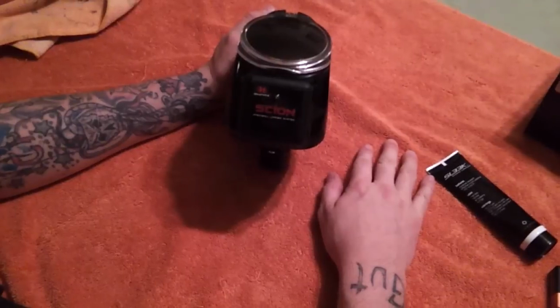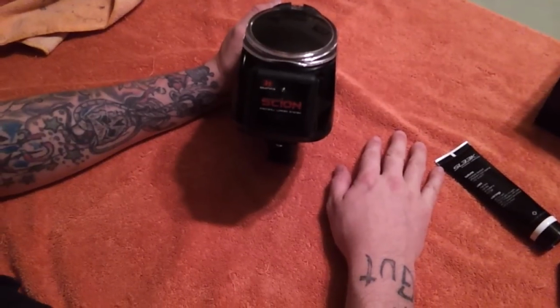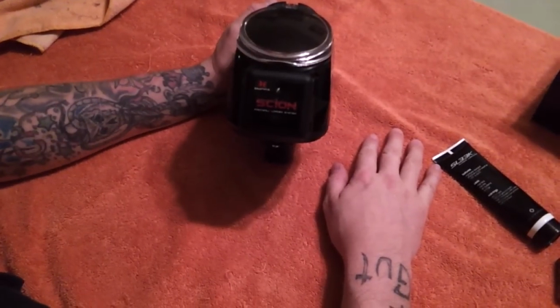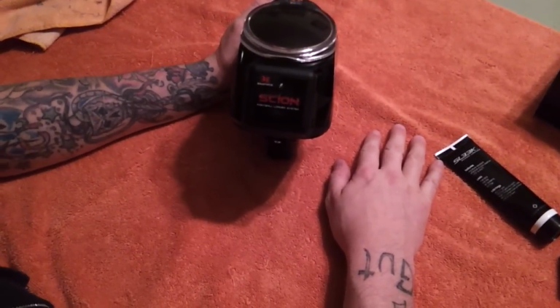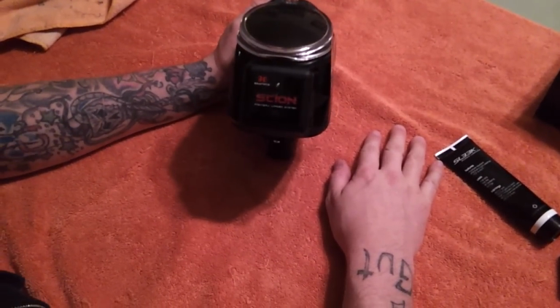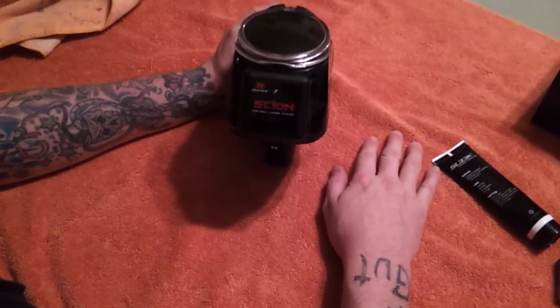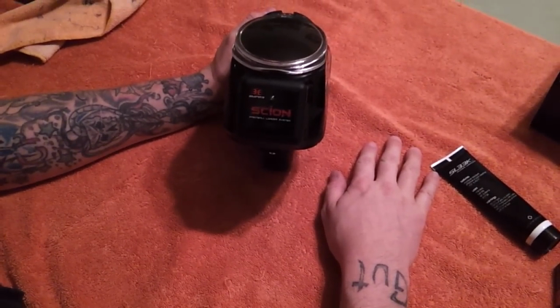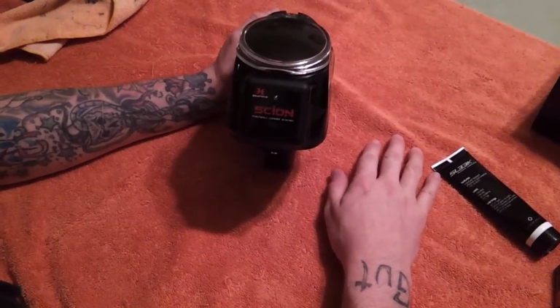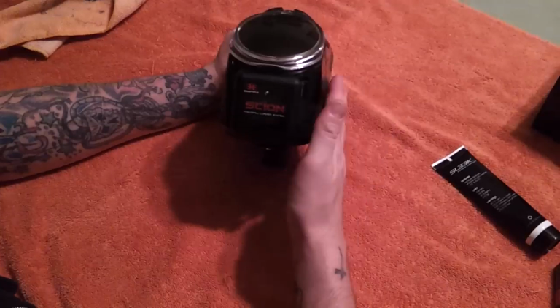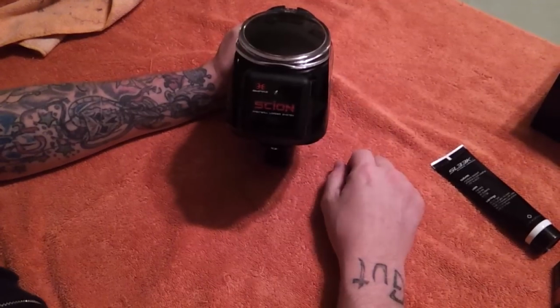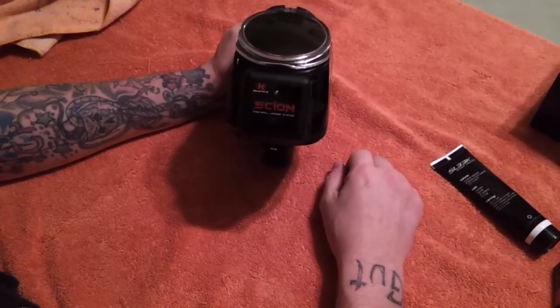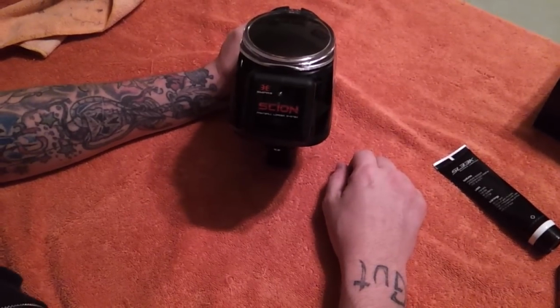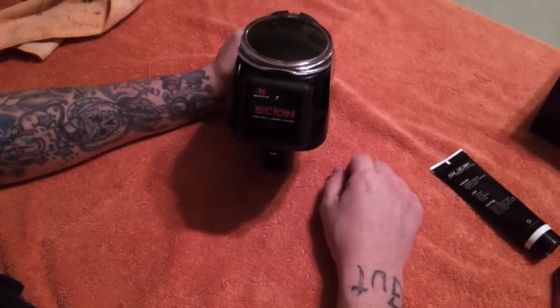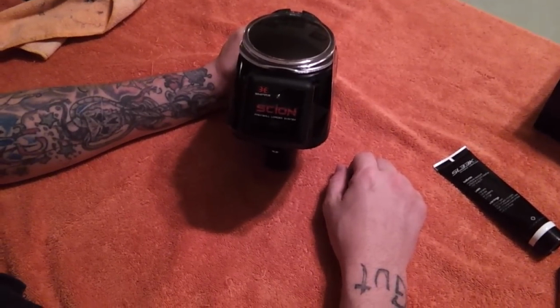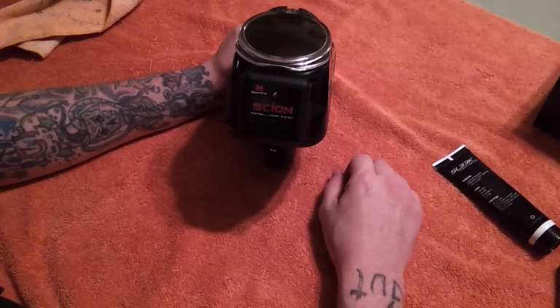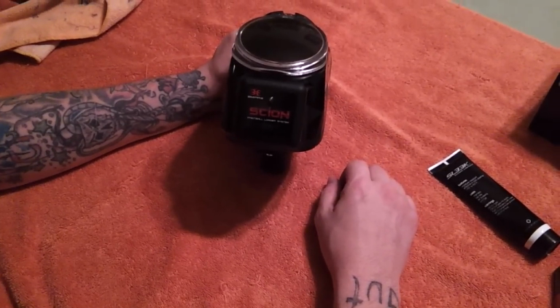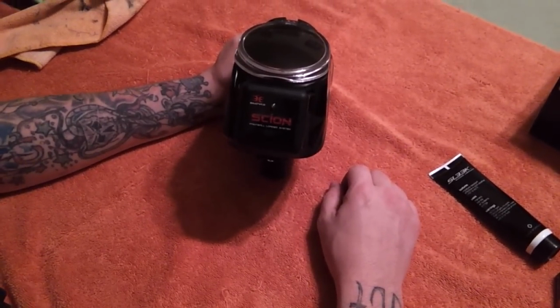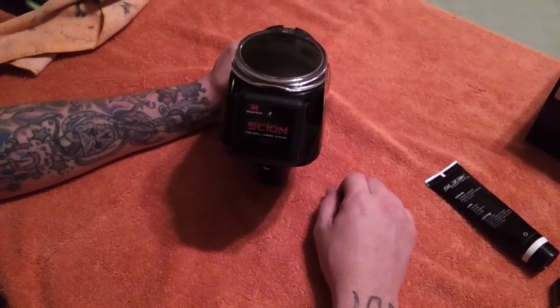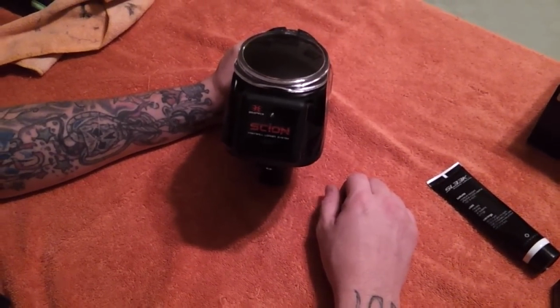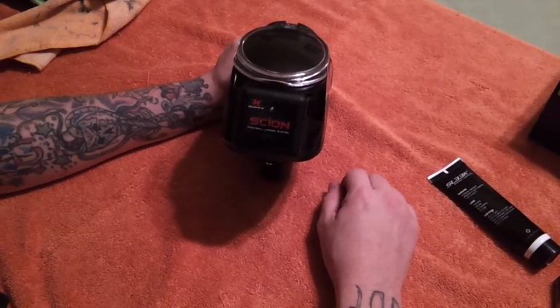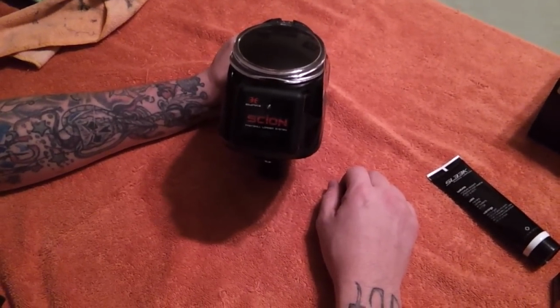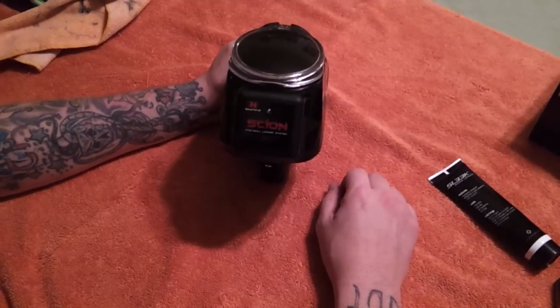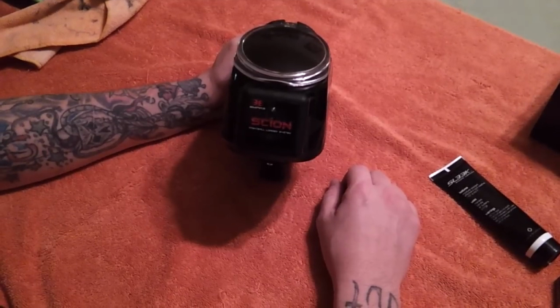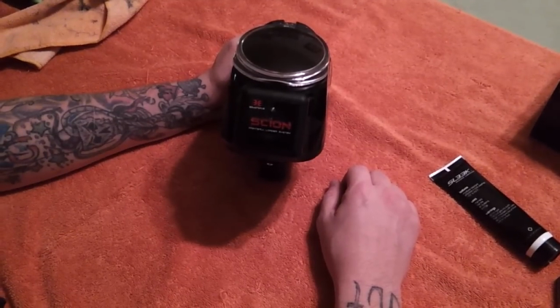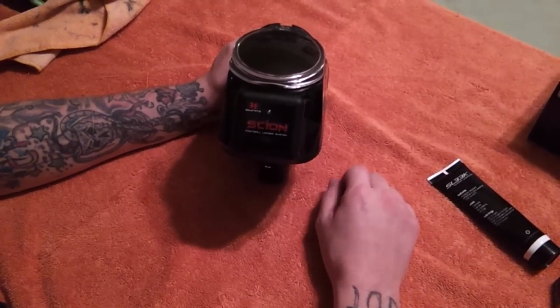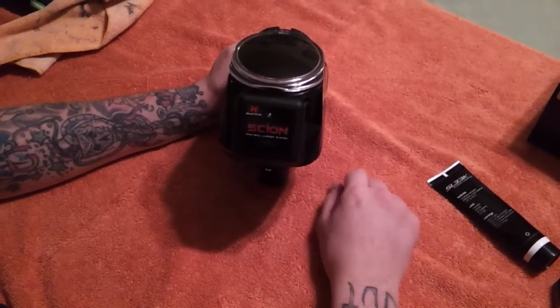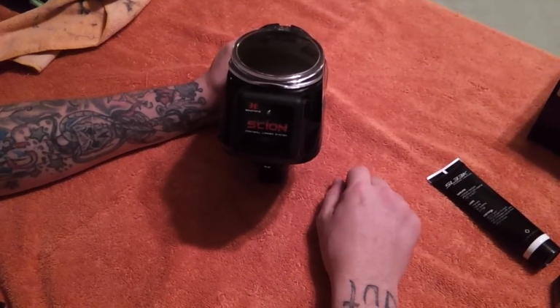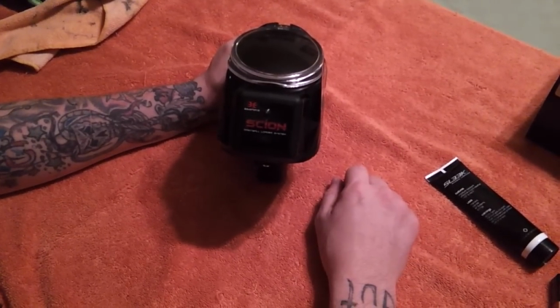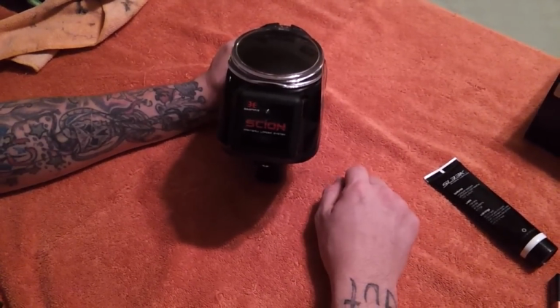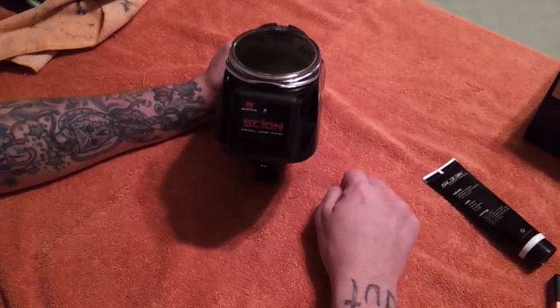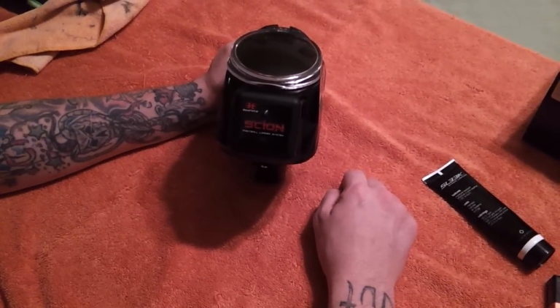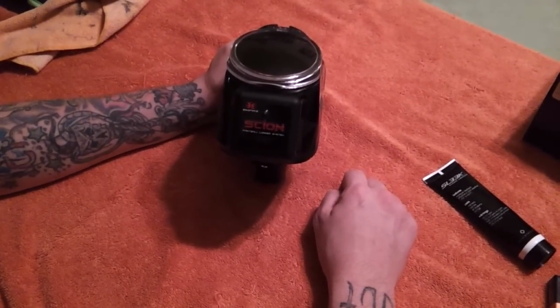What's up everyone, this is Jason here with the Empire Scion. What we're going to do is show you how to program your speed, how to do the self-test, and what can be the issues if the self-test fails.